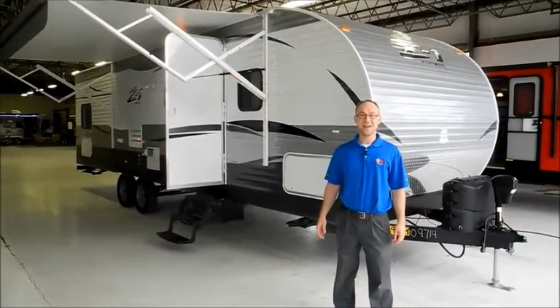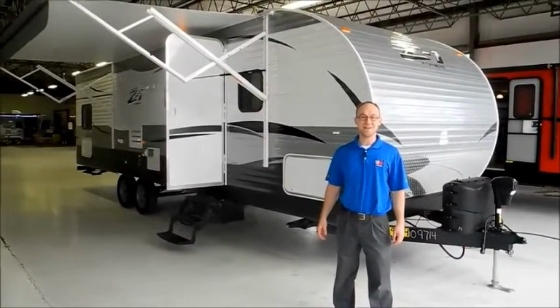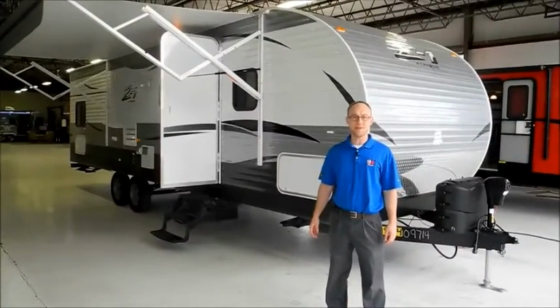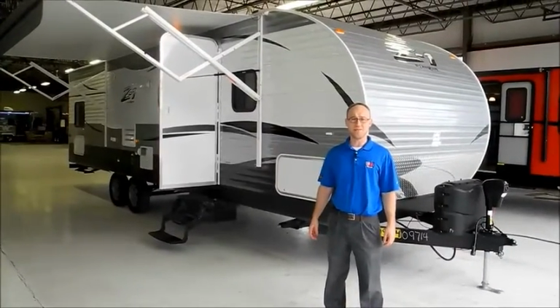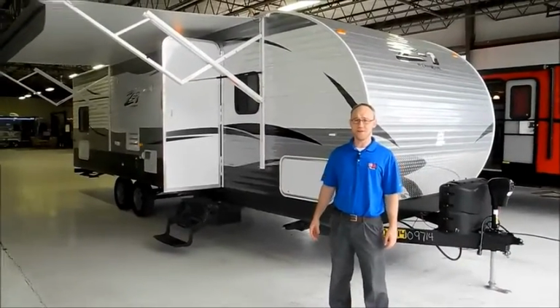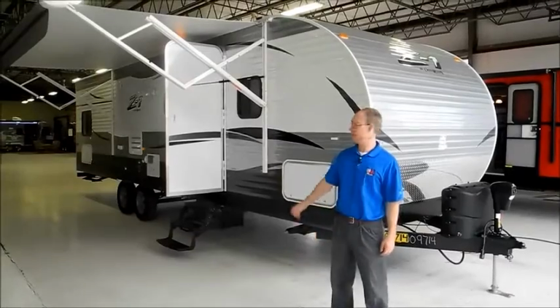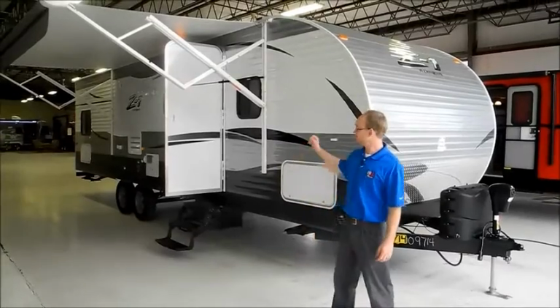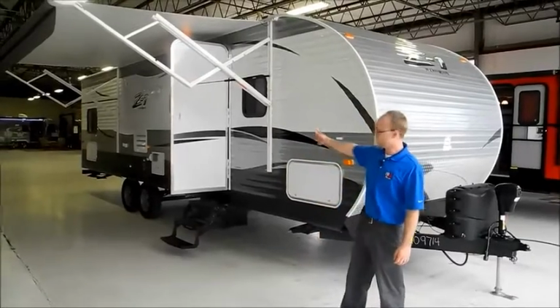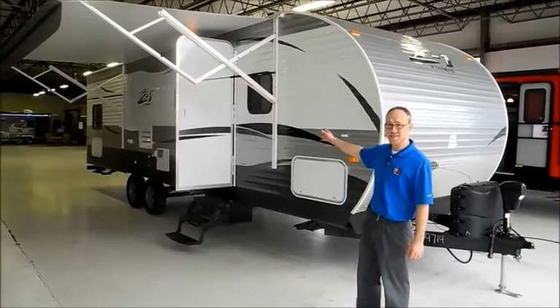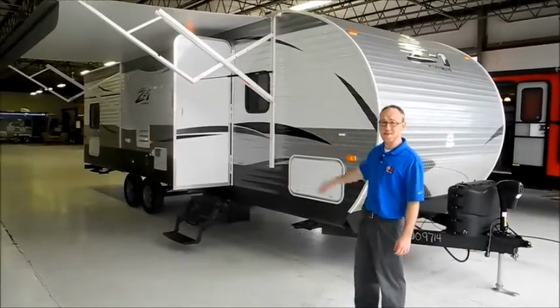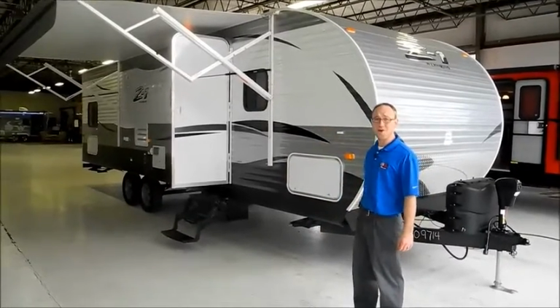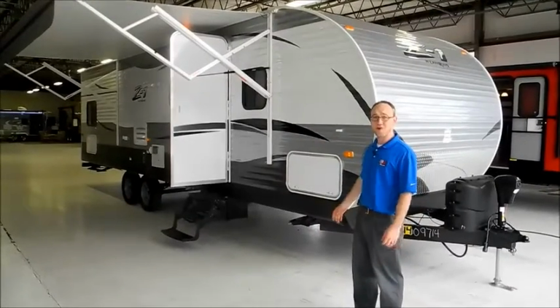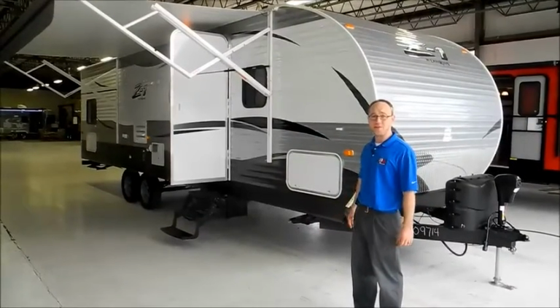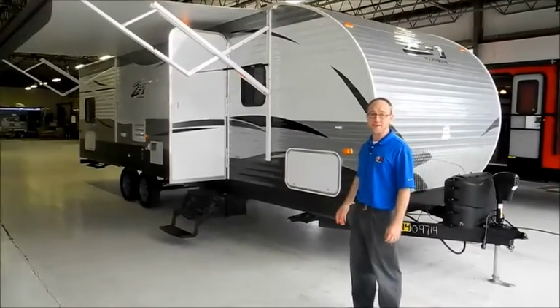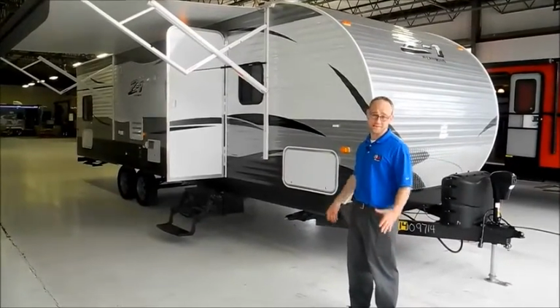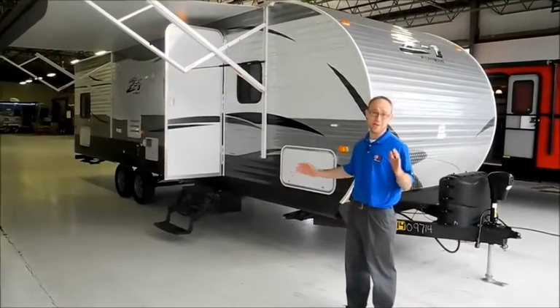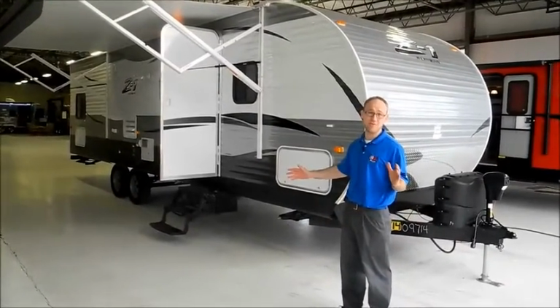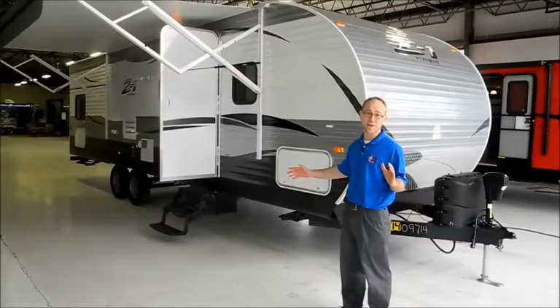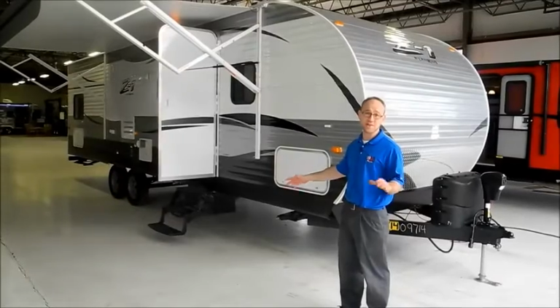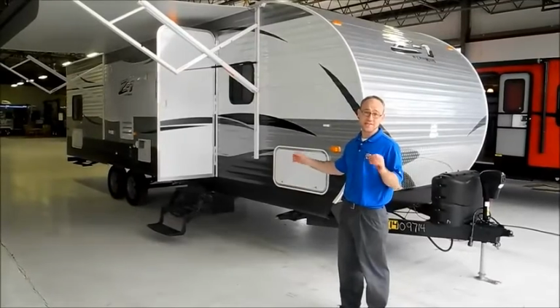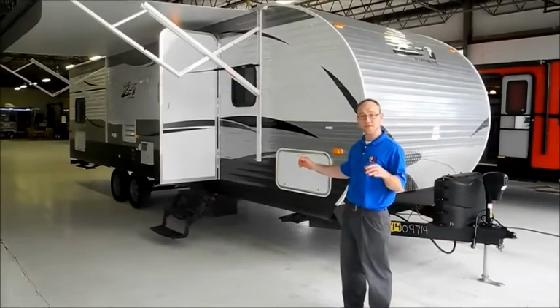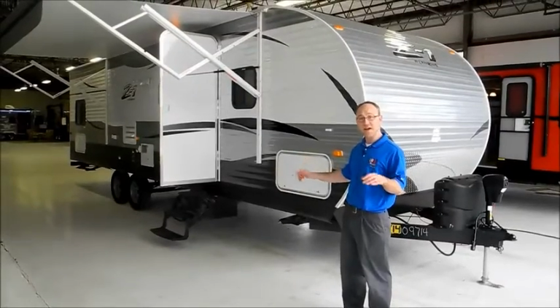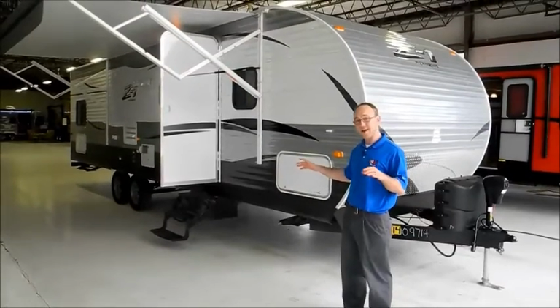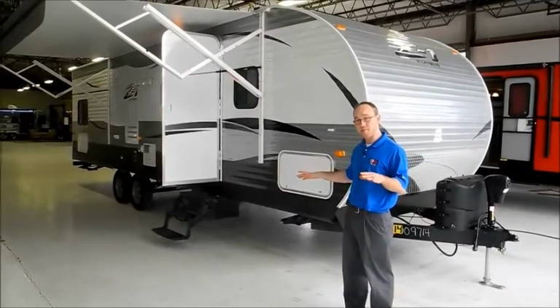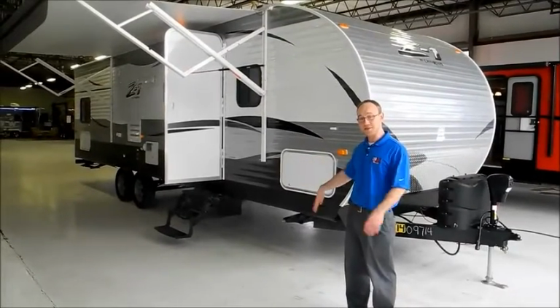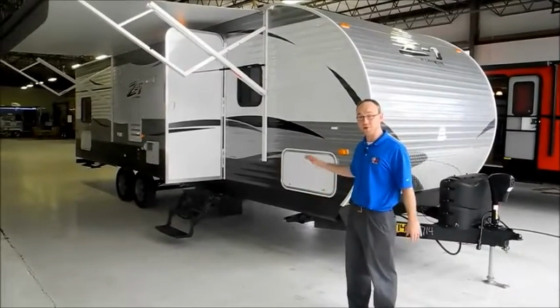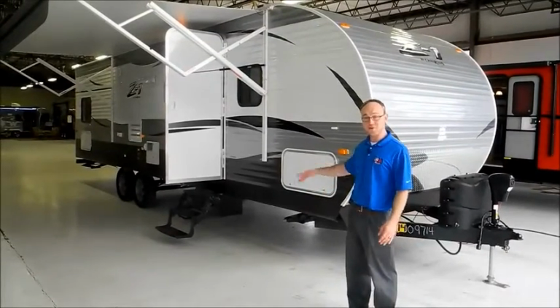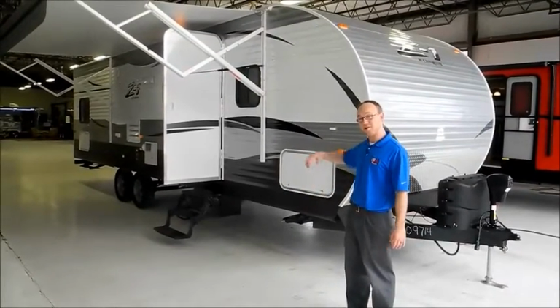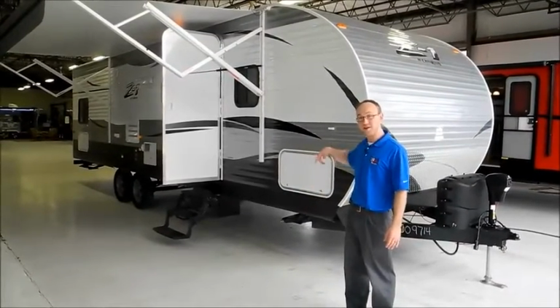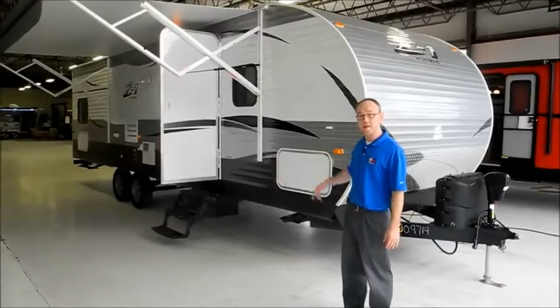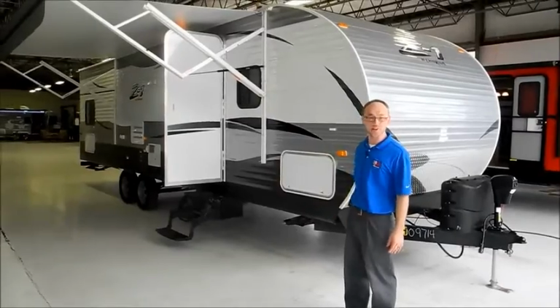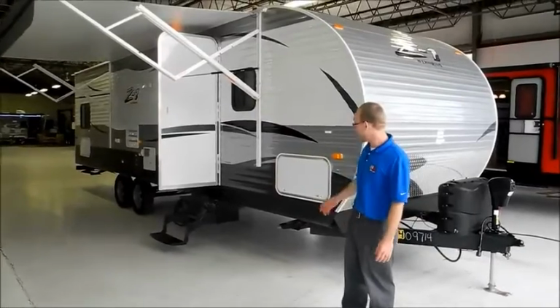Hi, I'm Chris with I-94 RV, and this is a 2017 Z1 301BH. This is about a 34-foot travel trailer. It's got one slide-out and quad bunks. It's a really cool trailer, so I'll walk you around it and show you what it's got.